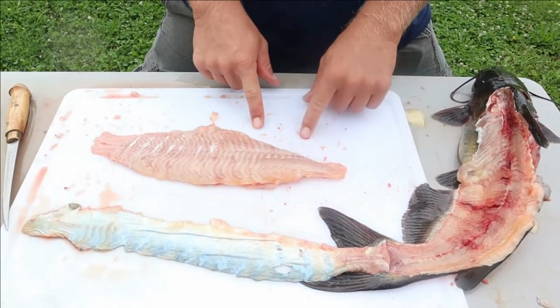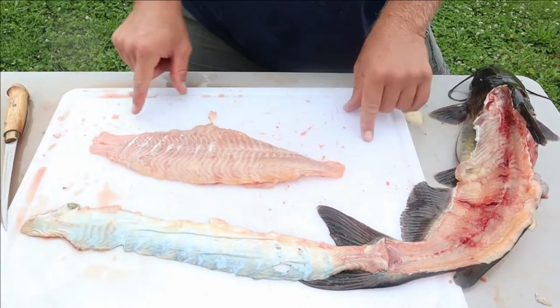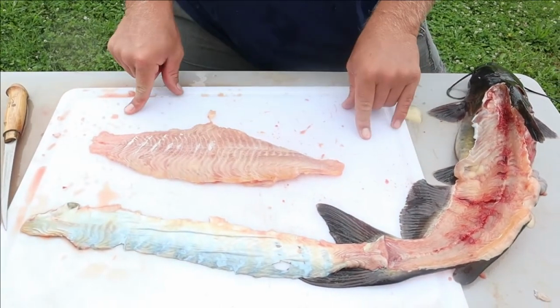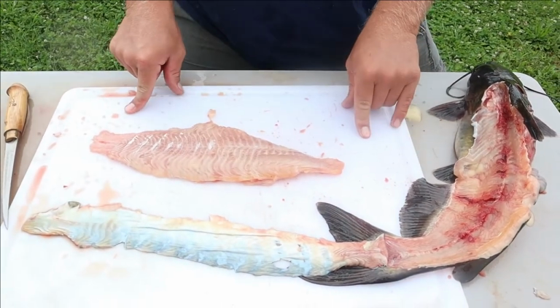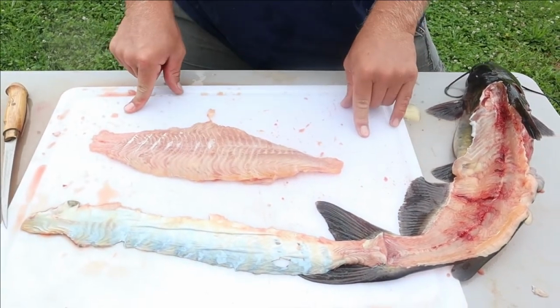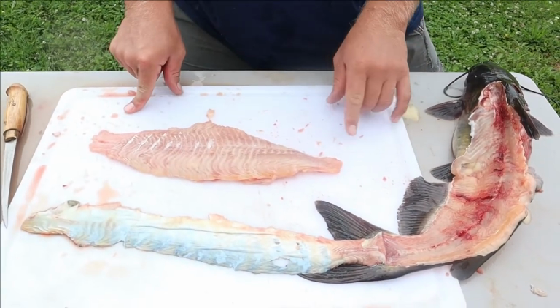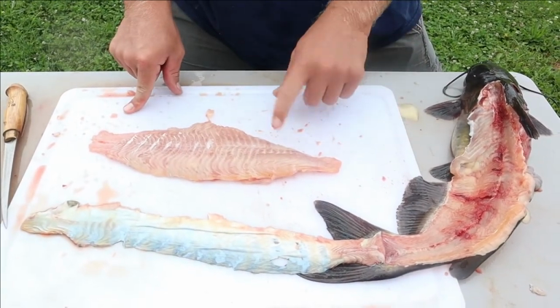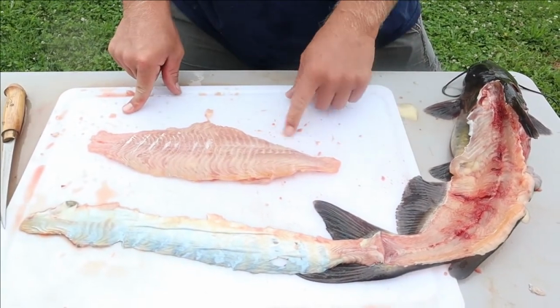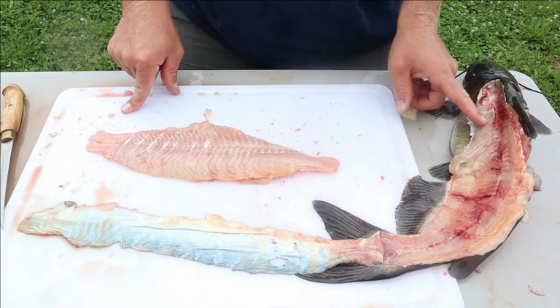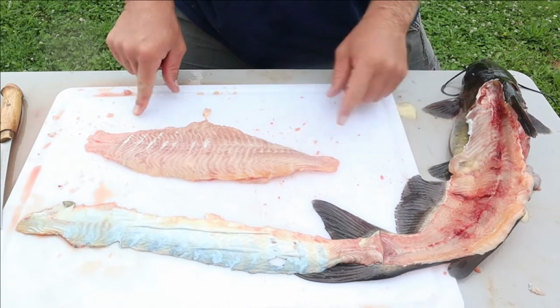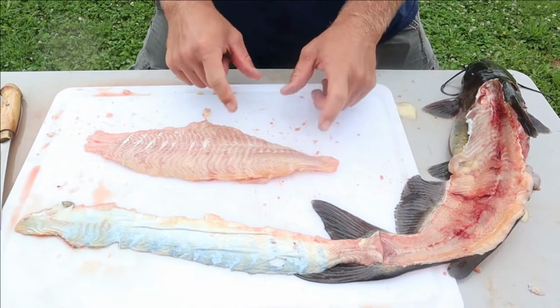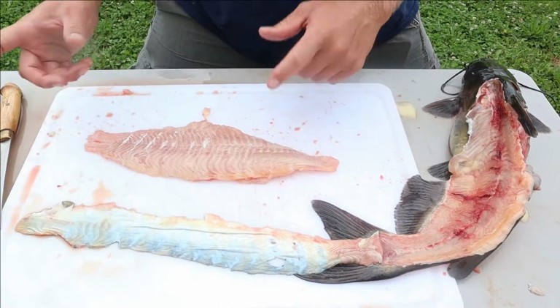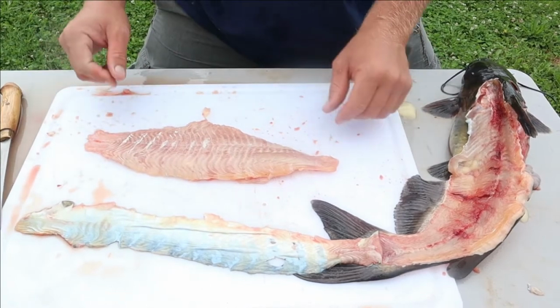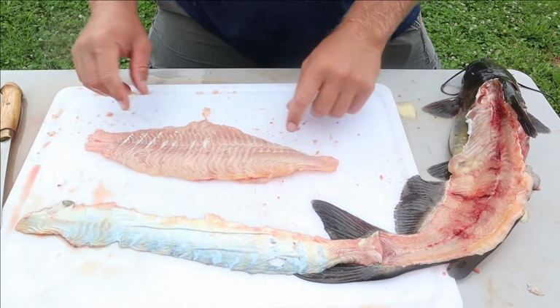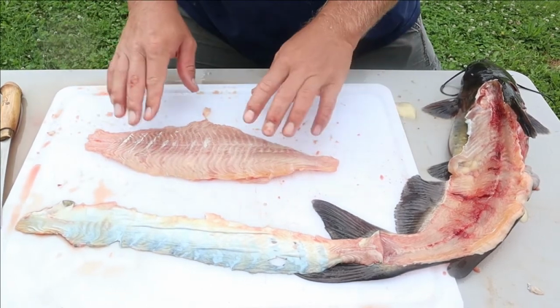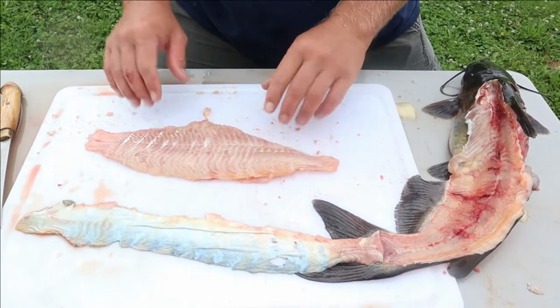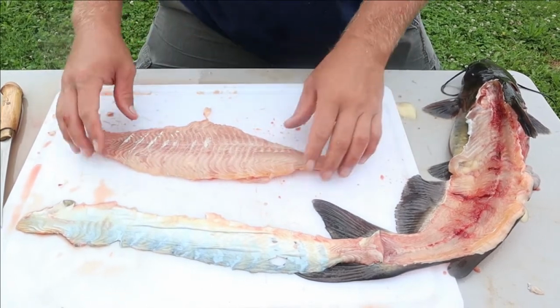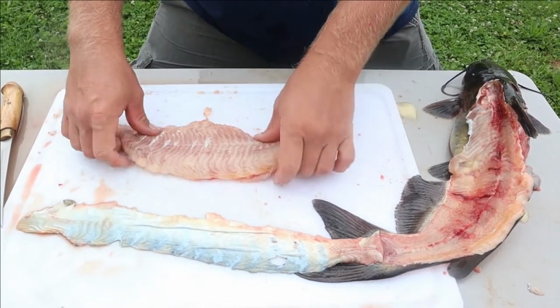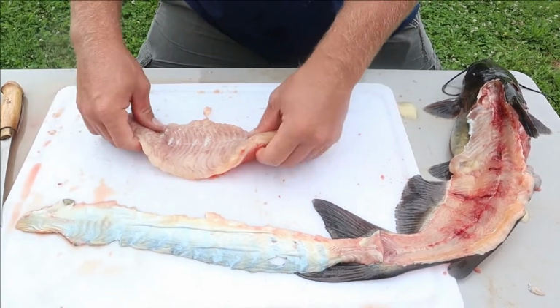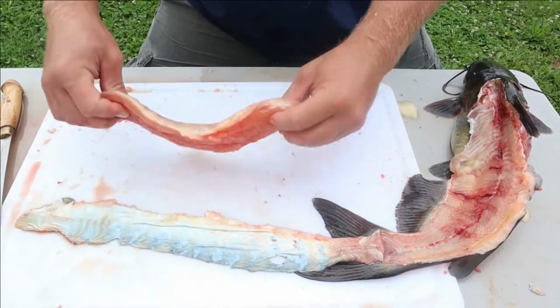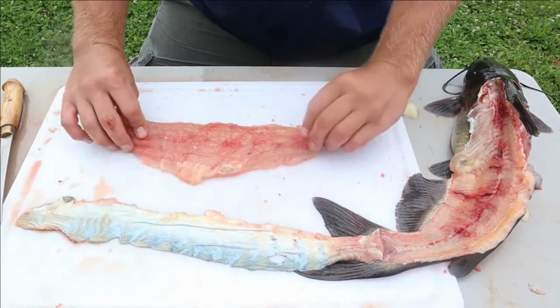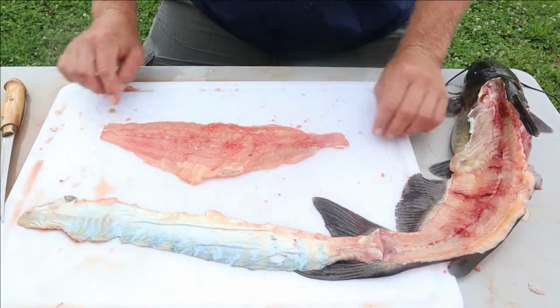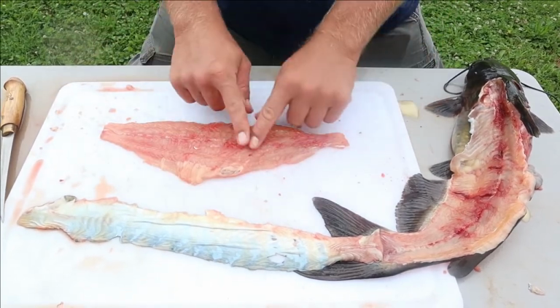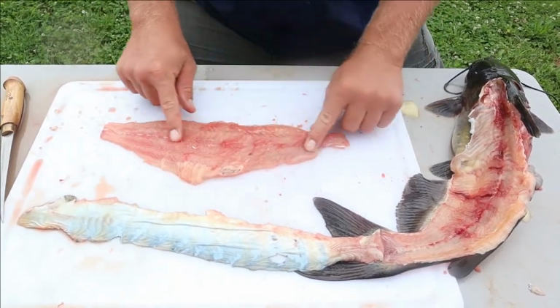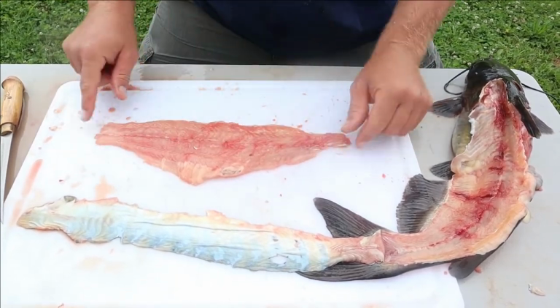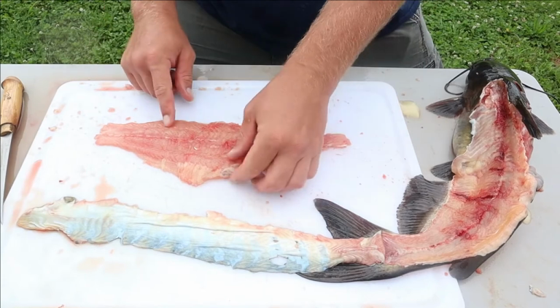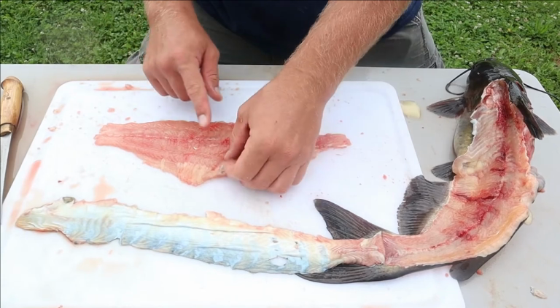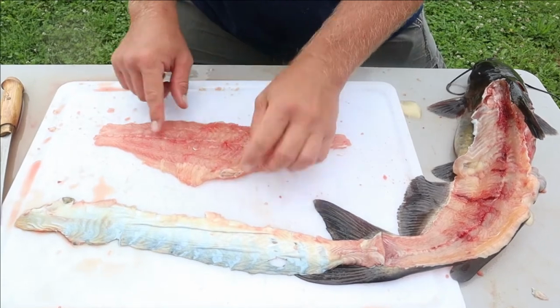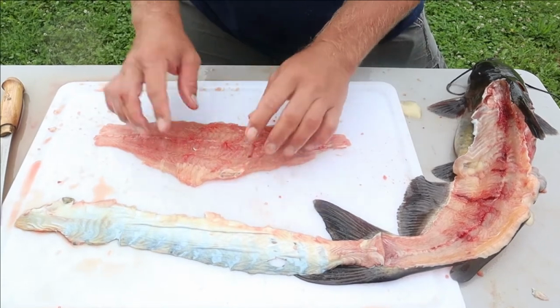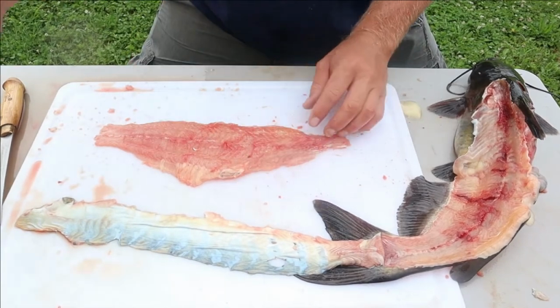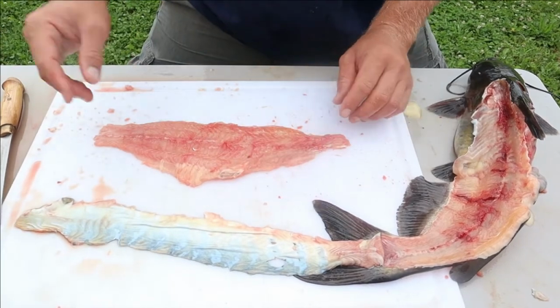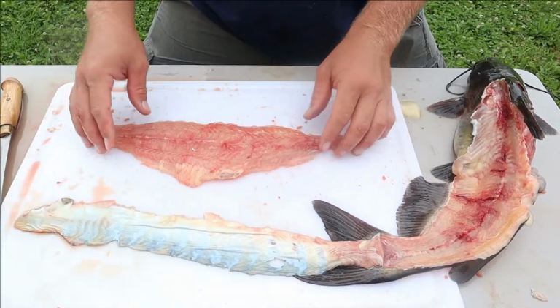We do kind of like that belly meat sometimes, so we're going to go ahead and cut it off and save it in a different package other than the fillets. We'll rinse this off and draw some of the blood out with our salt water.